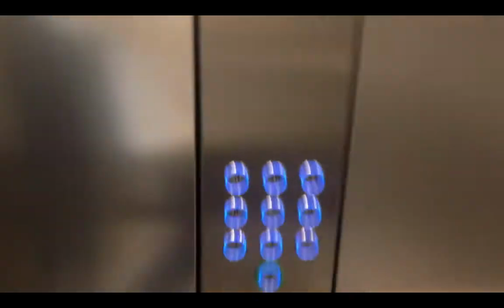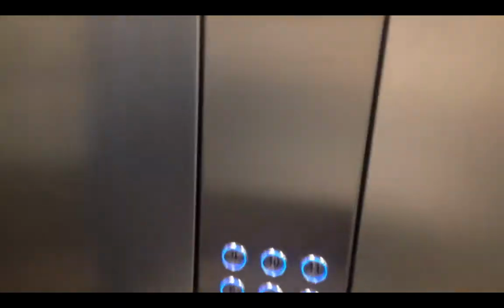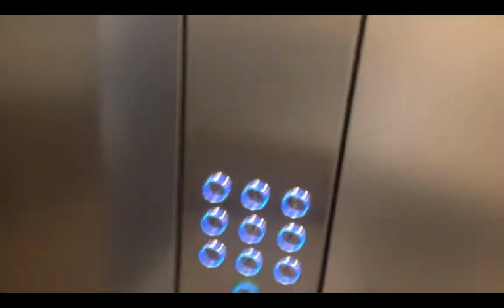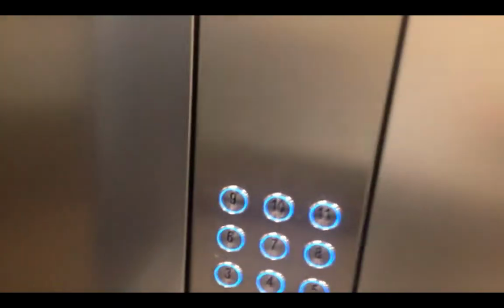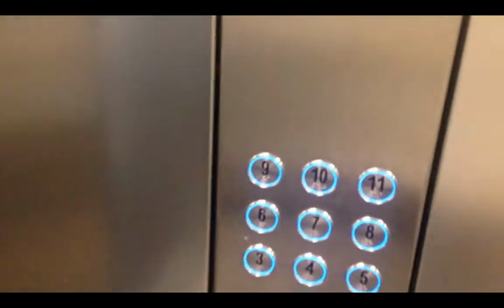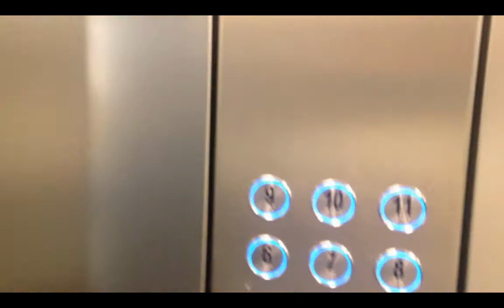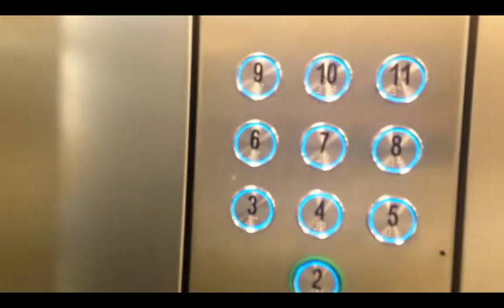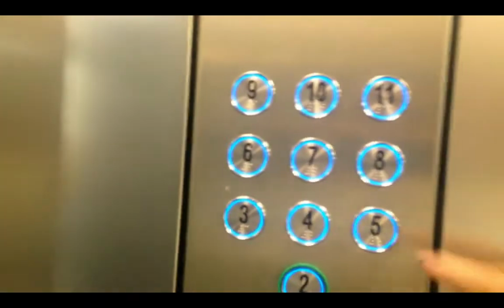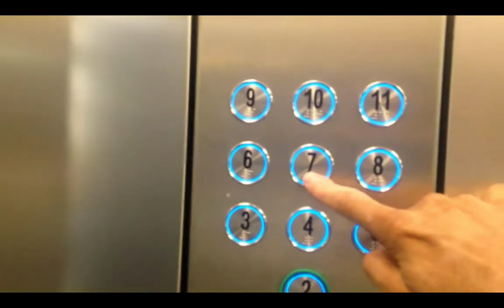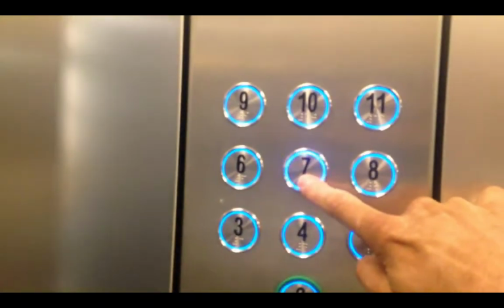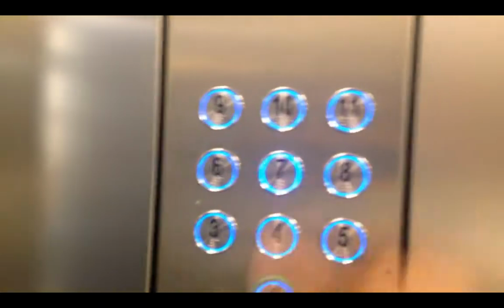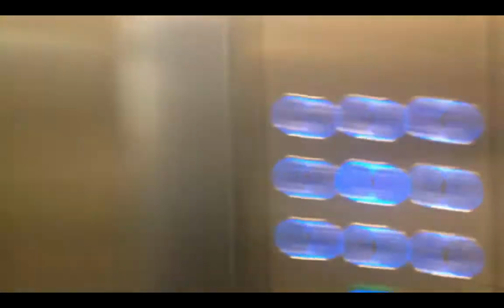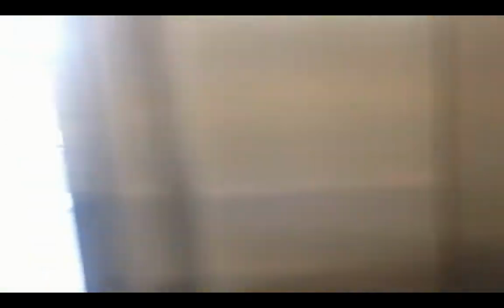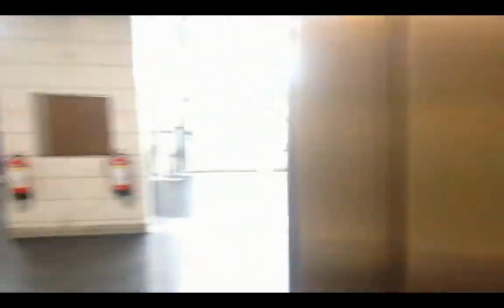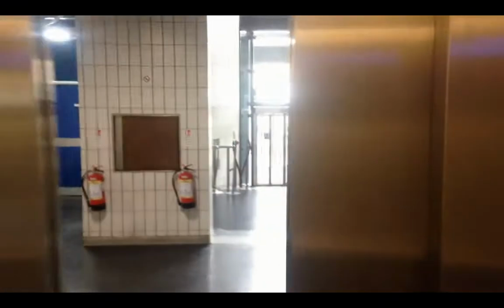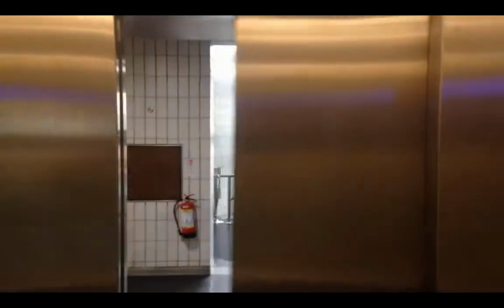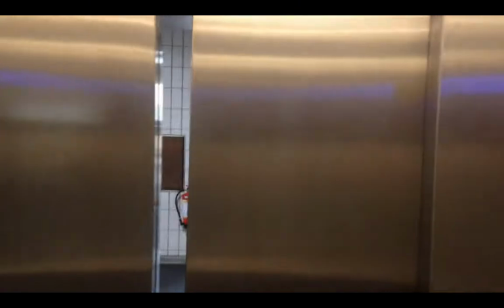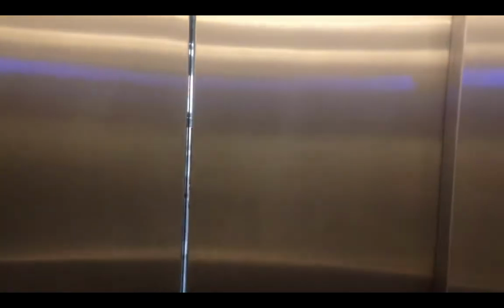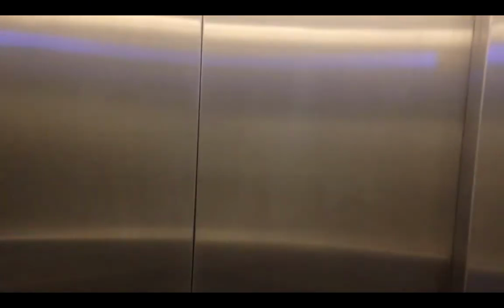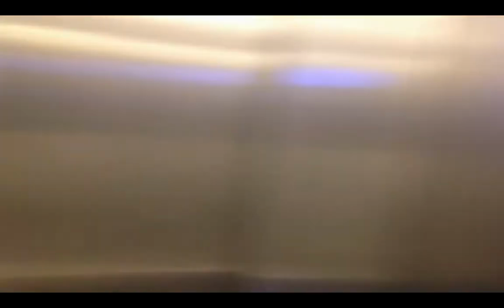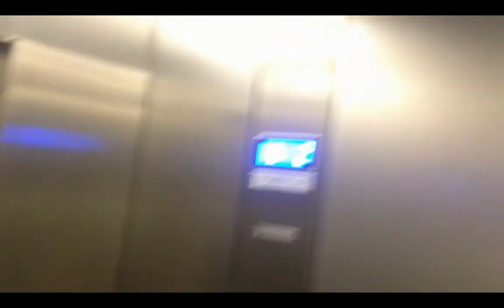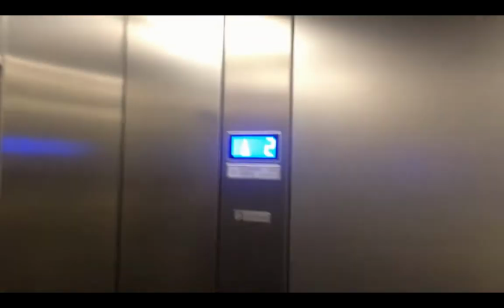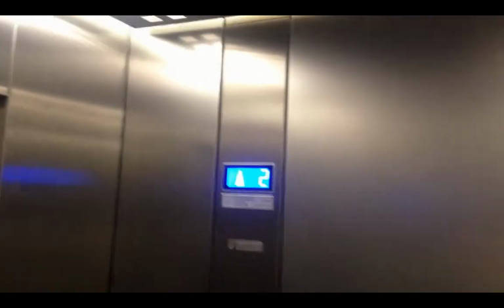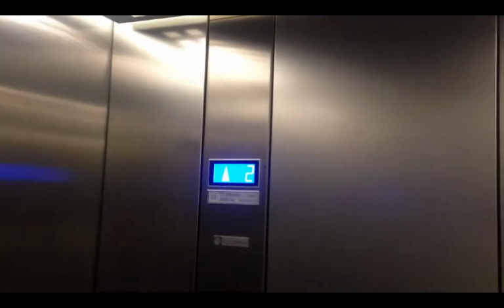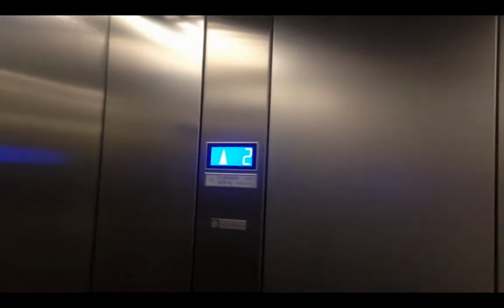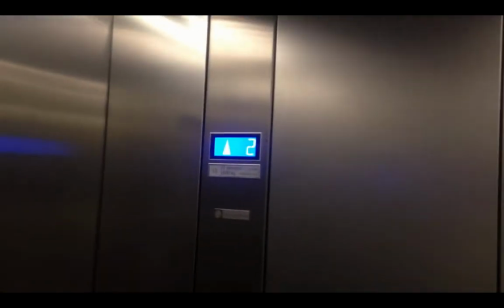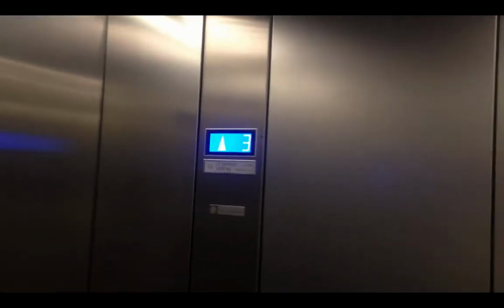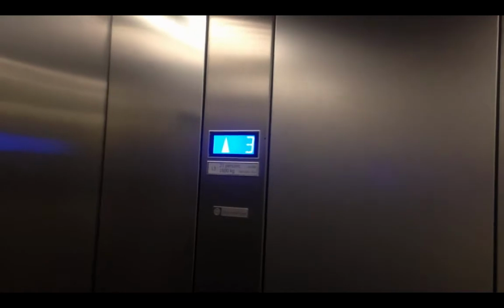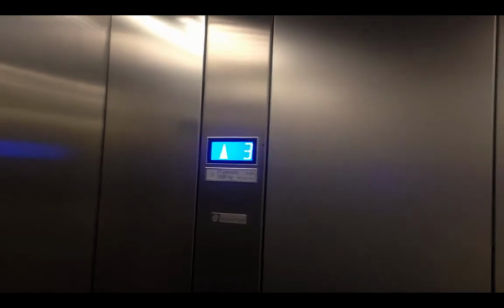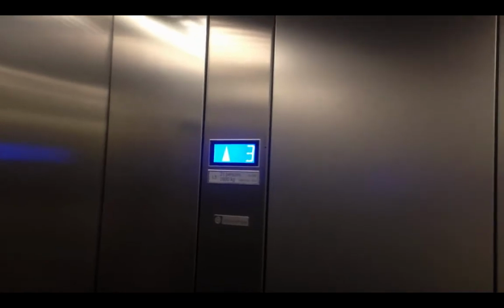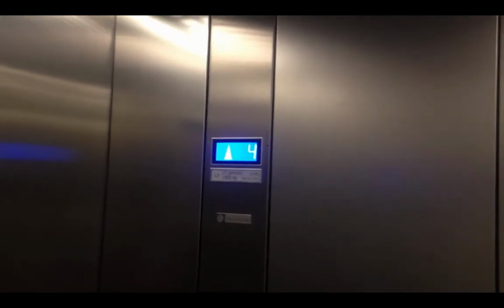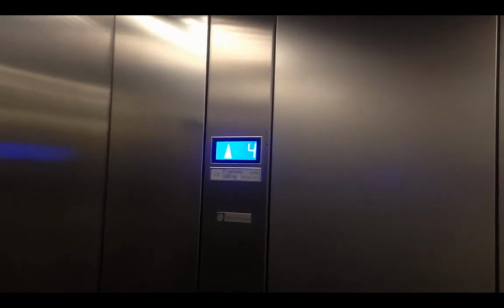We want to go up to the 7th floor. There's the button there right in the middle — number 7. And off we go. The lift goes quite quick. You can take the stairs but you need to be fit, and it takes a long time to get up to the 7th floor.